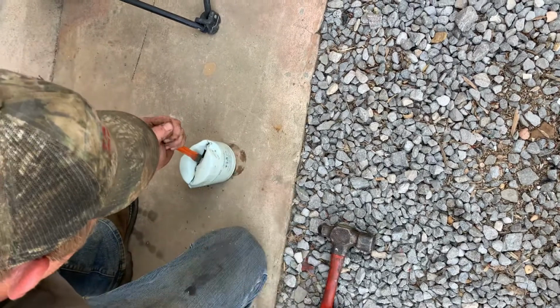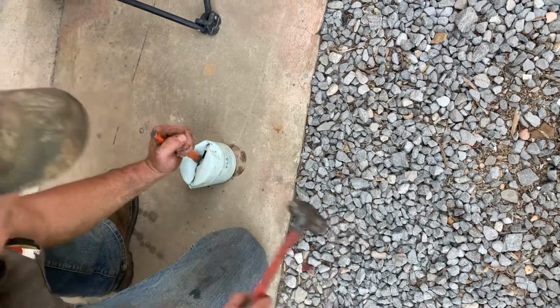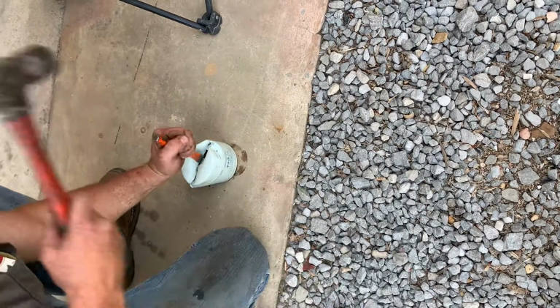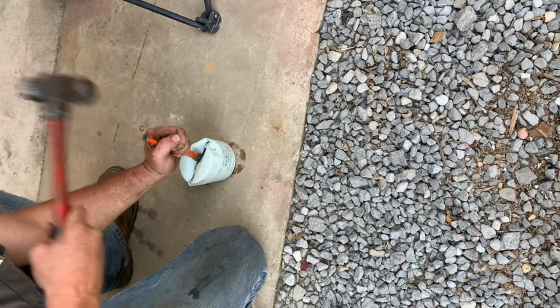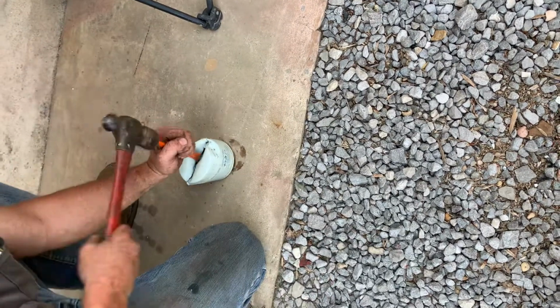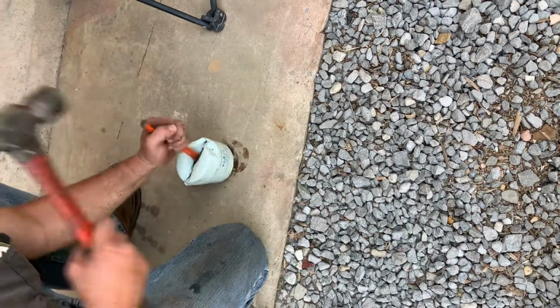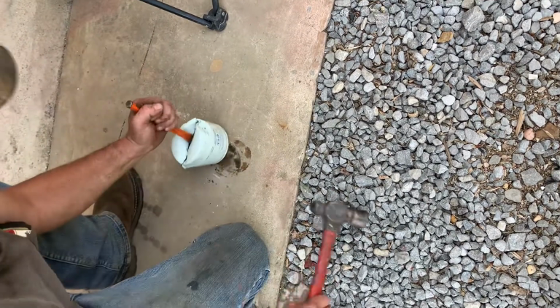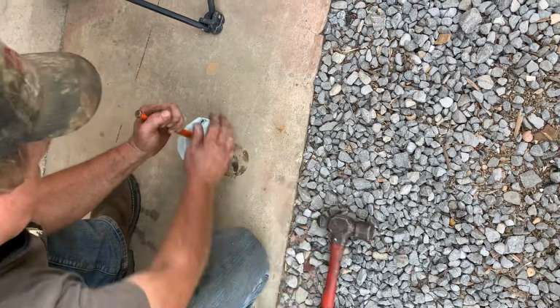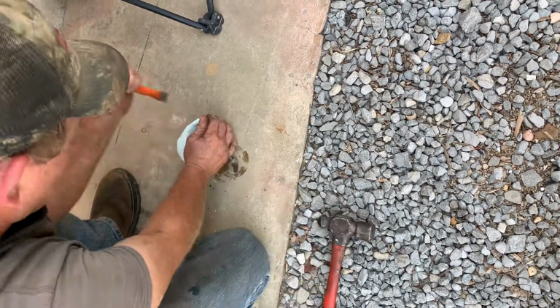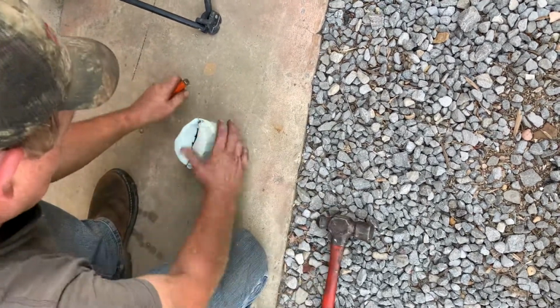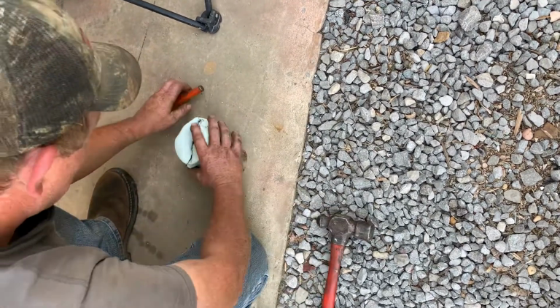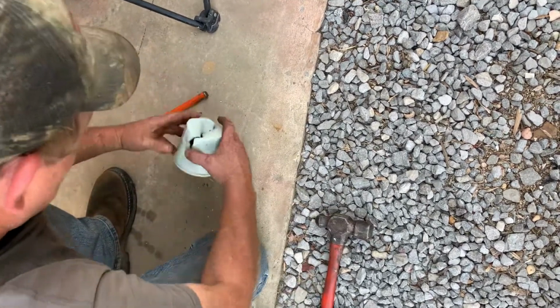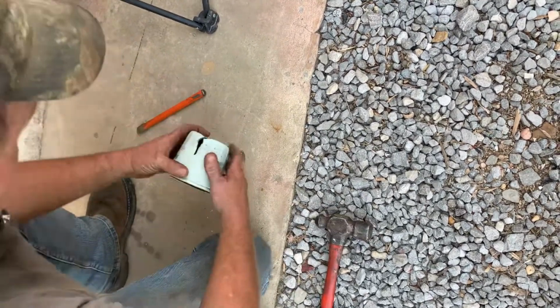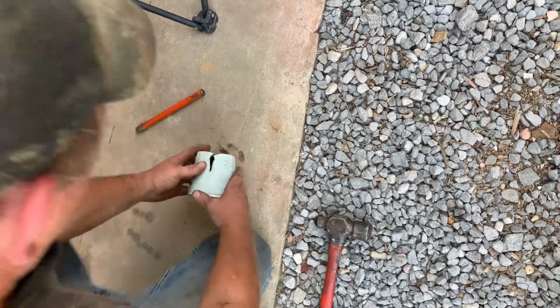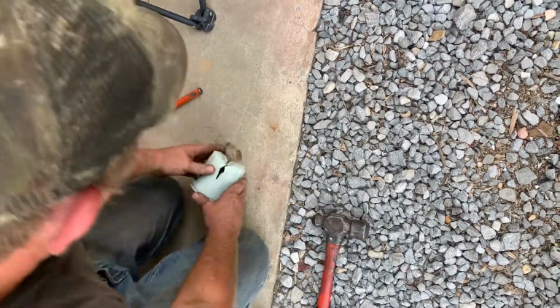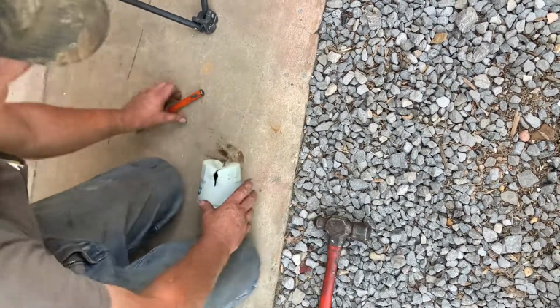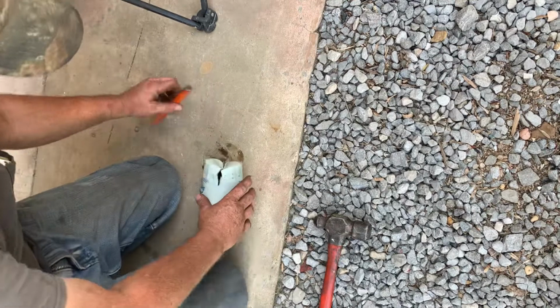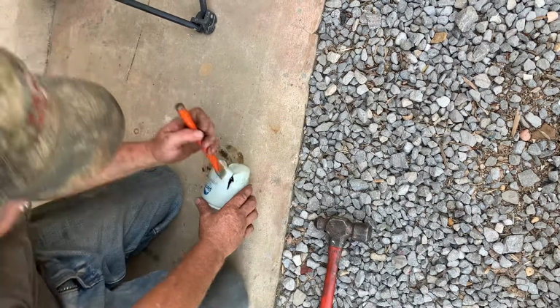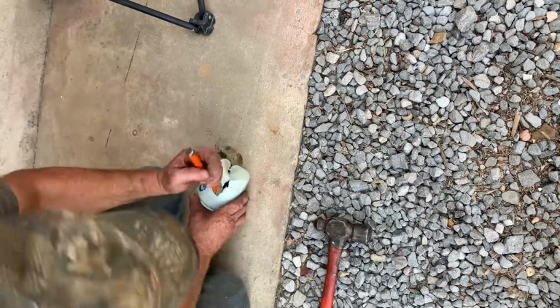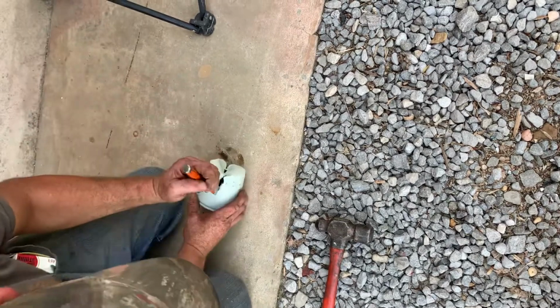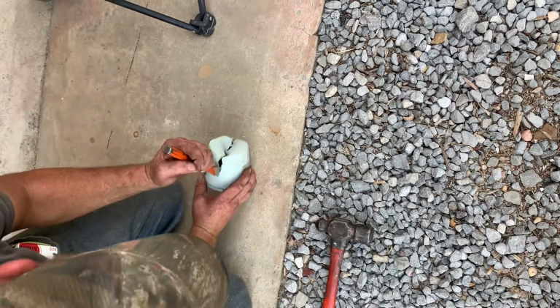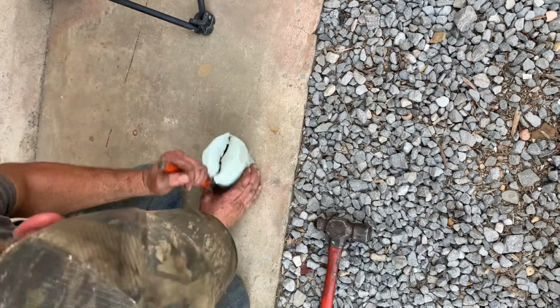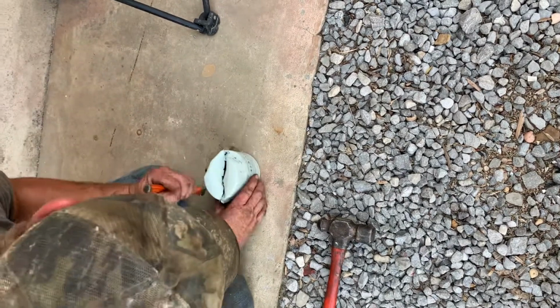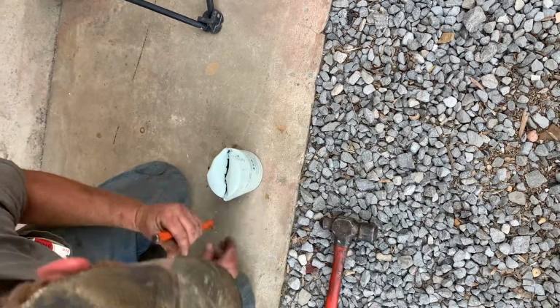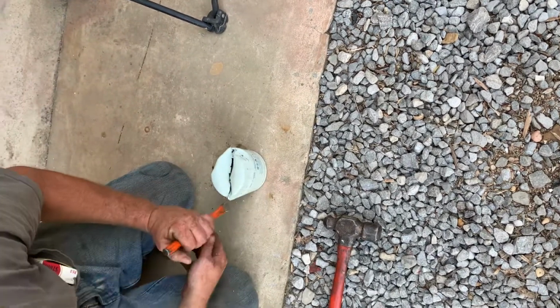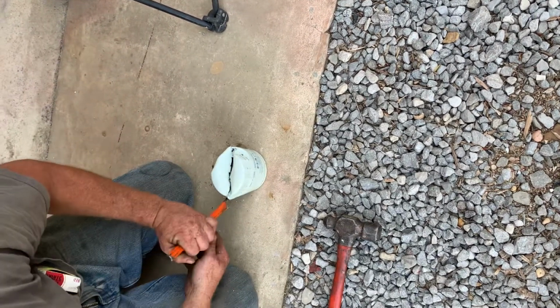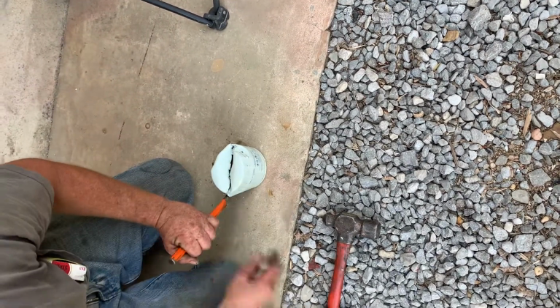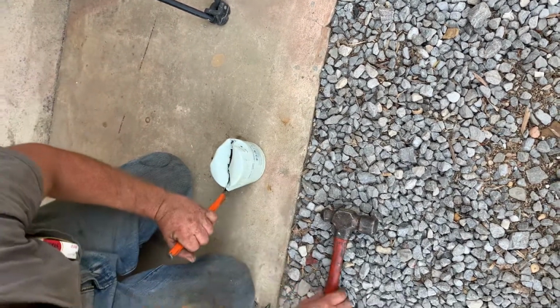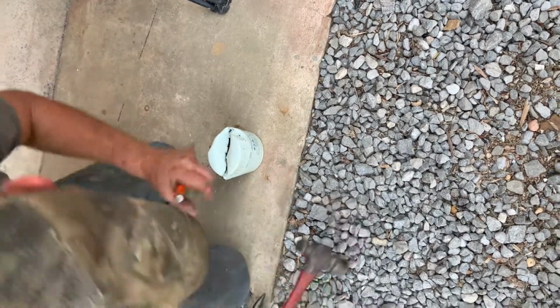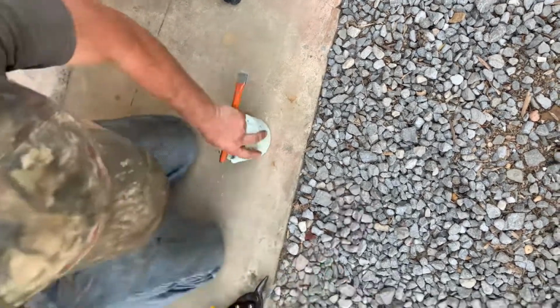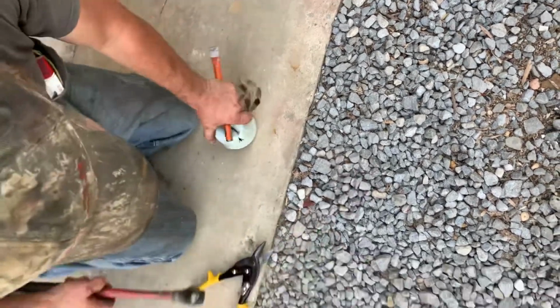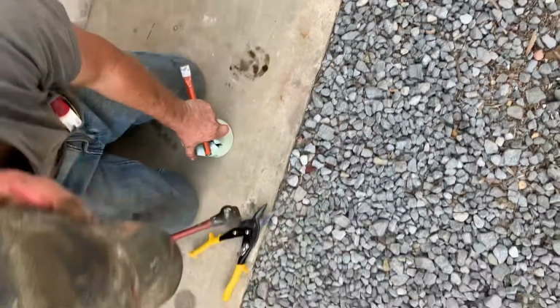I was looking at my chisels last night. I was wanting to cut a nut and some of those chisels barely had an edge on them.